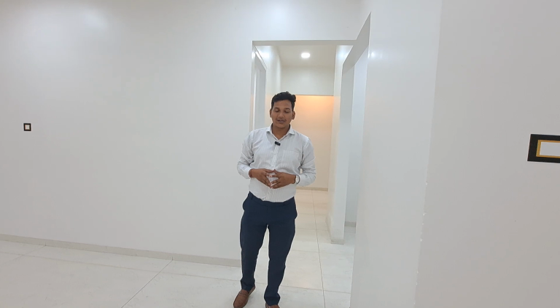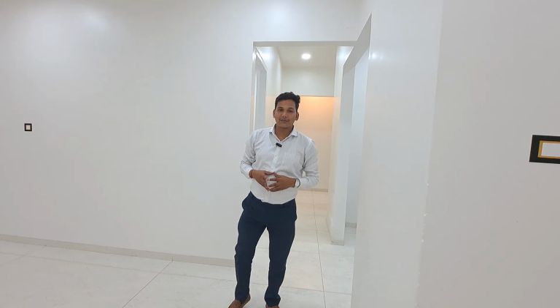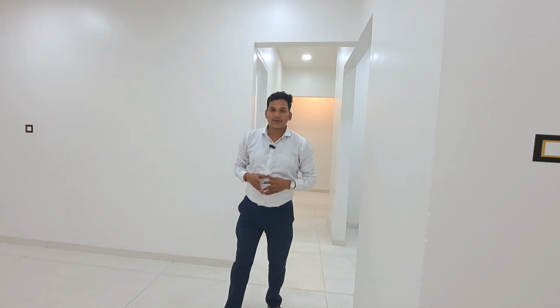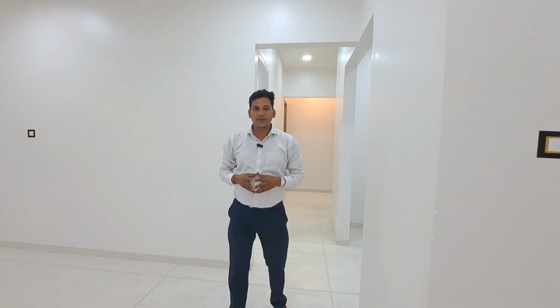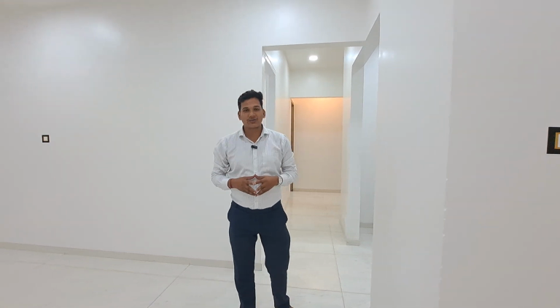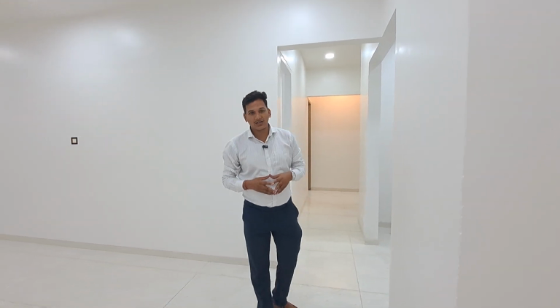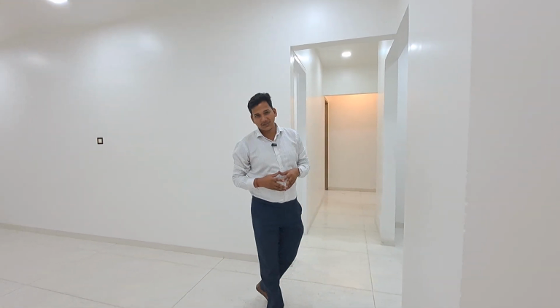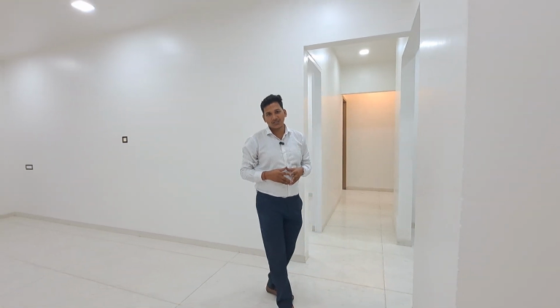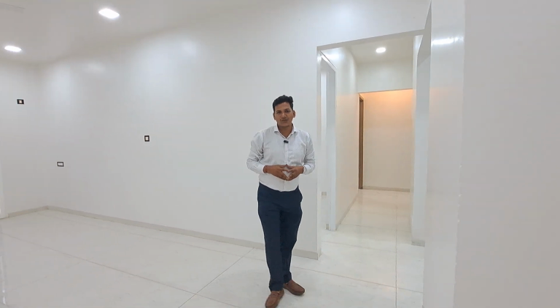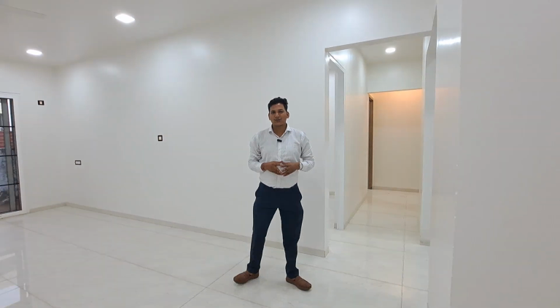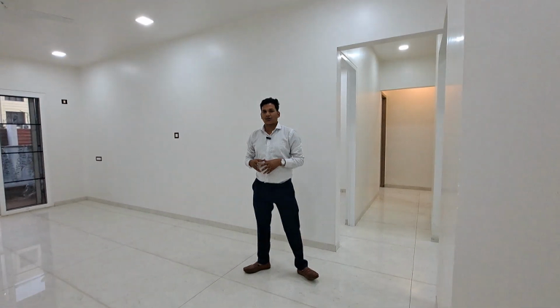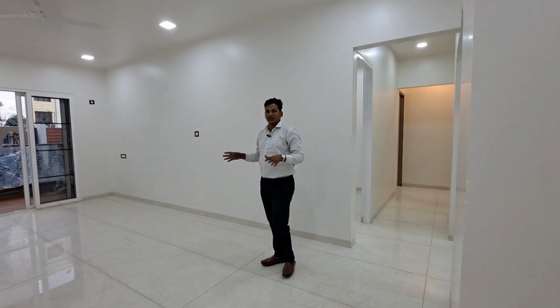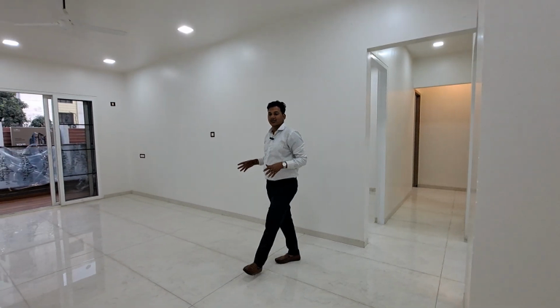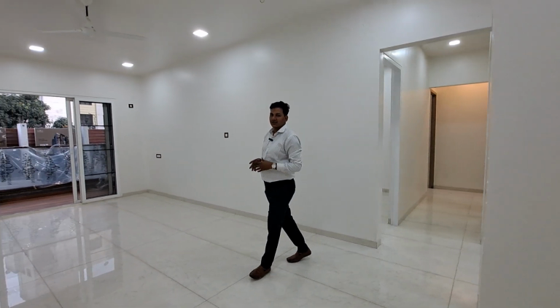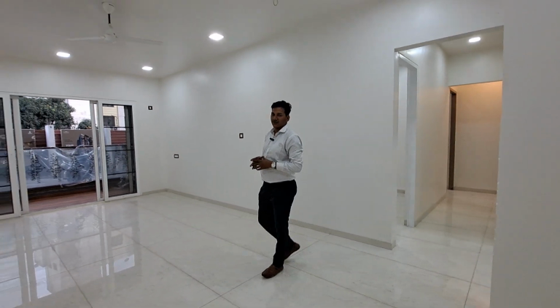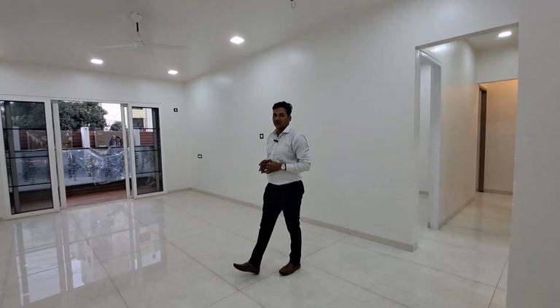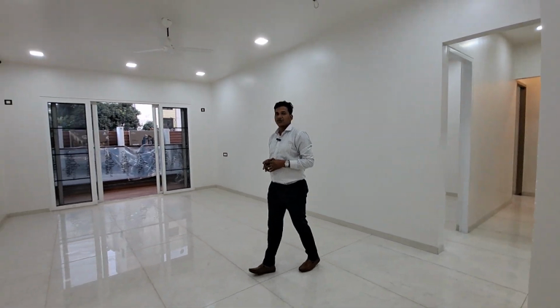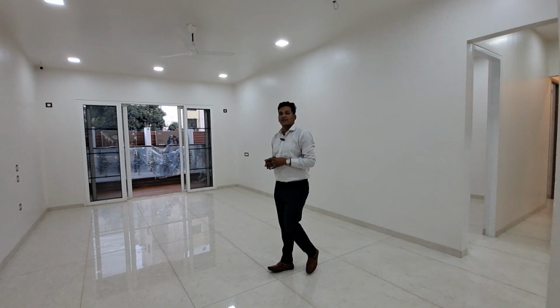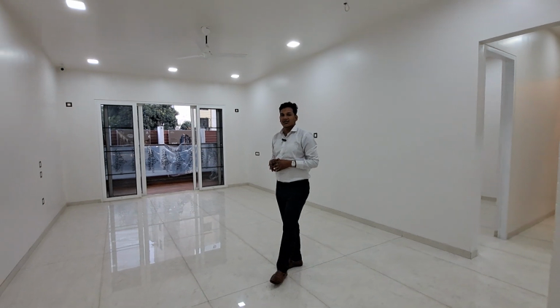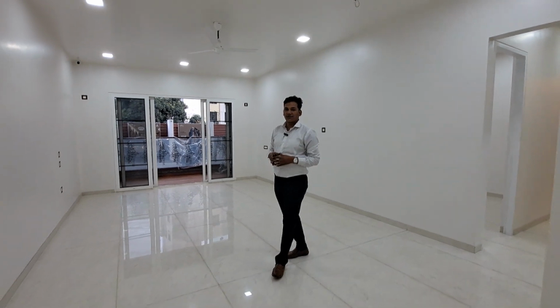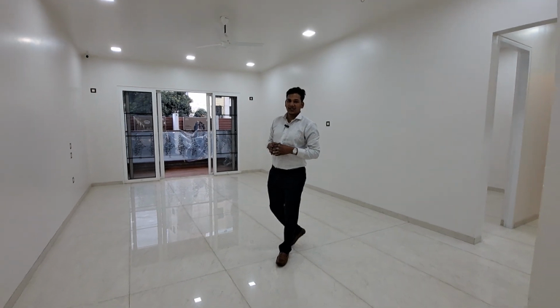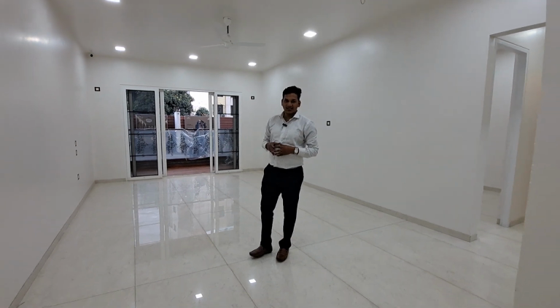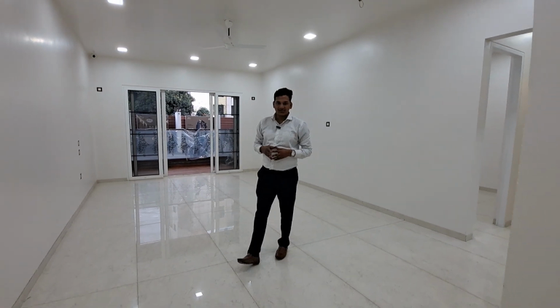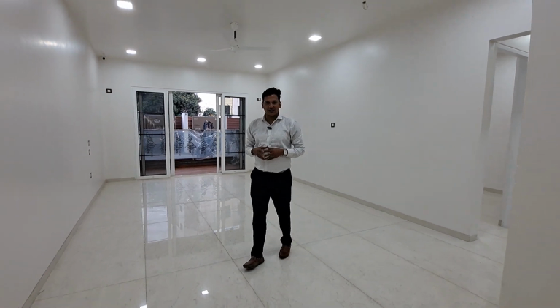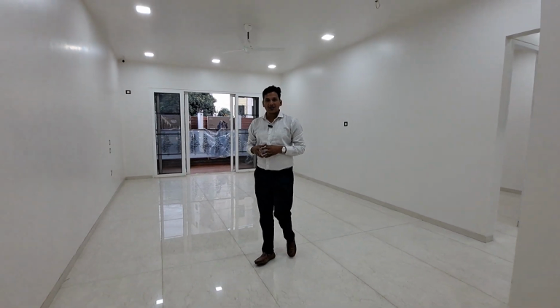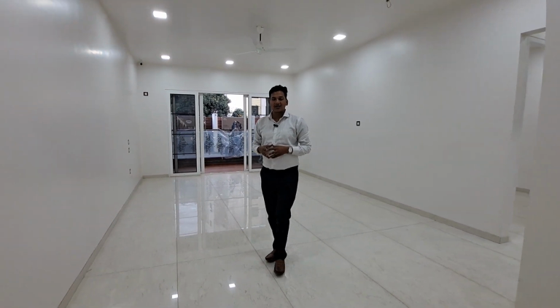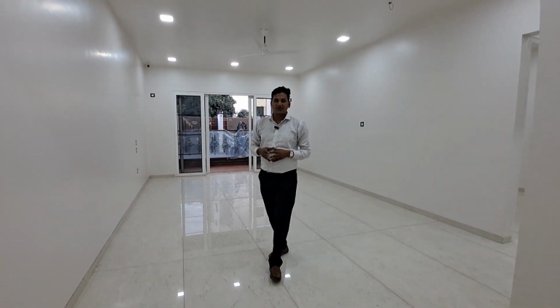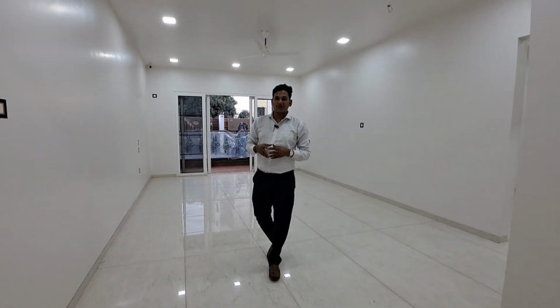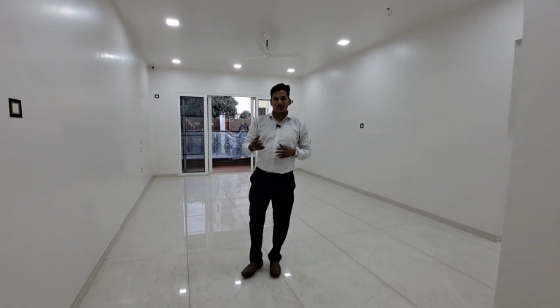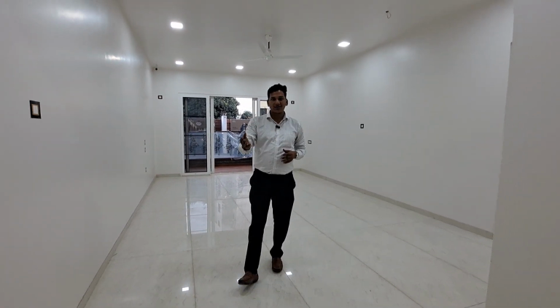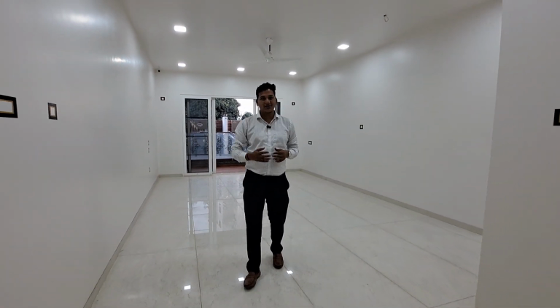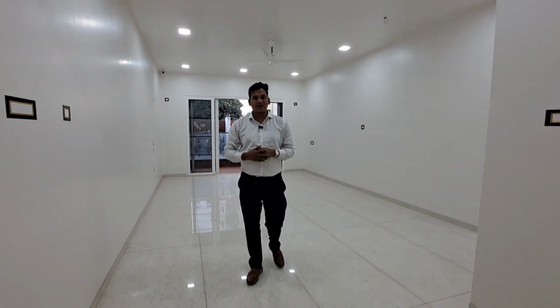Welcome to Amazing Global Properties. Today we are at Pasa location and I am showing you the luxurious 3BHK apartment. The carpet area is 1480 square feet. Let's have a look at your lovely 3BHK apartment.